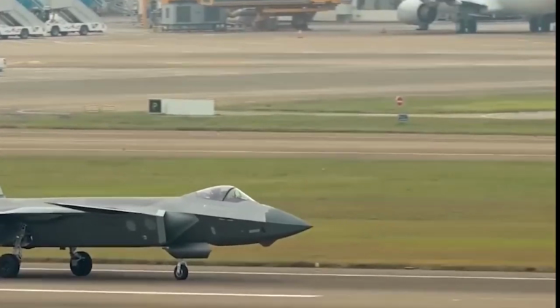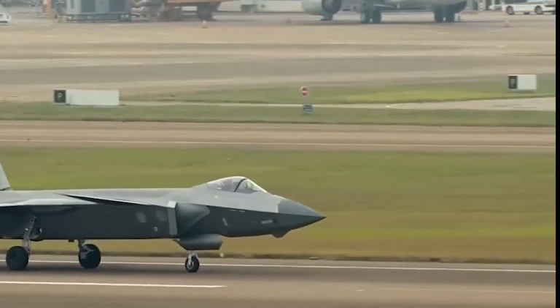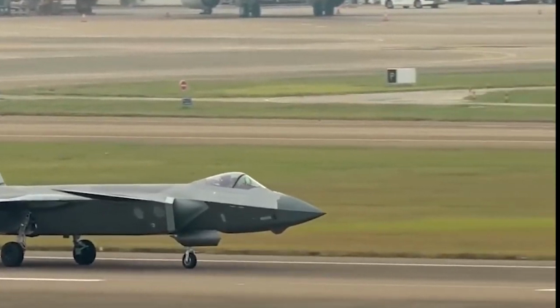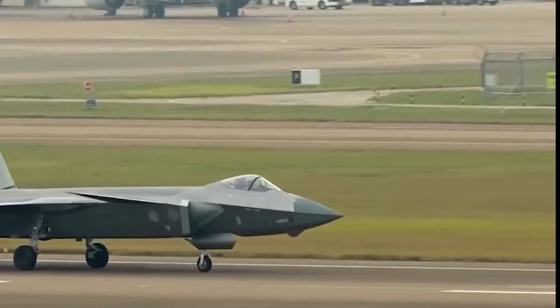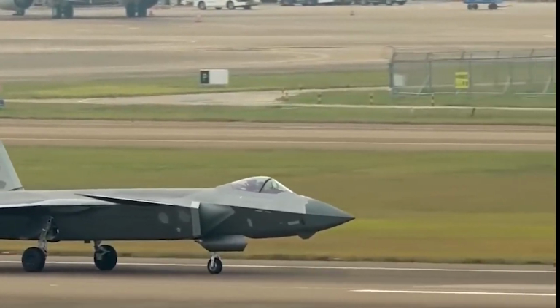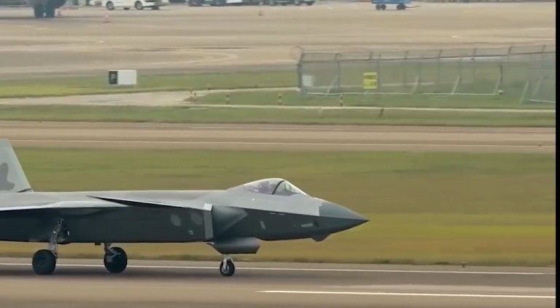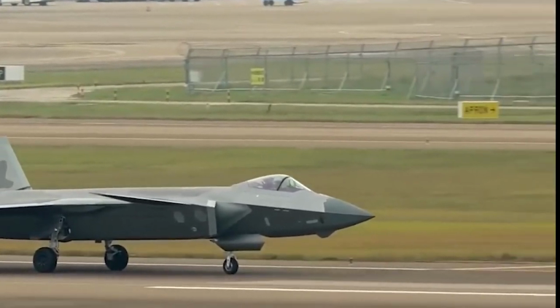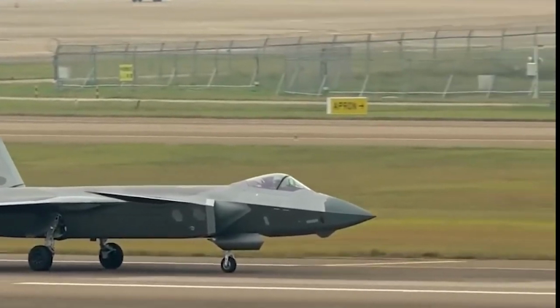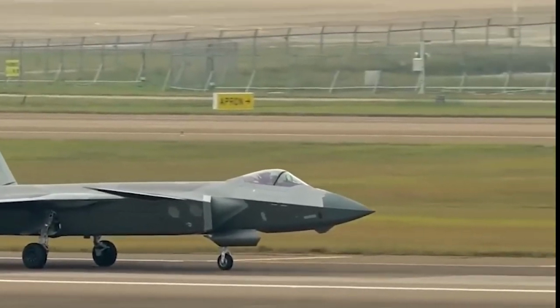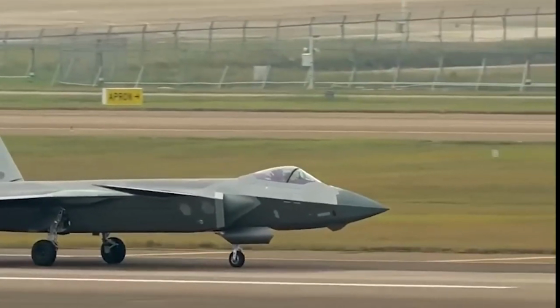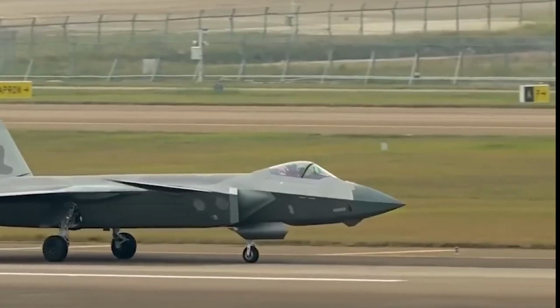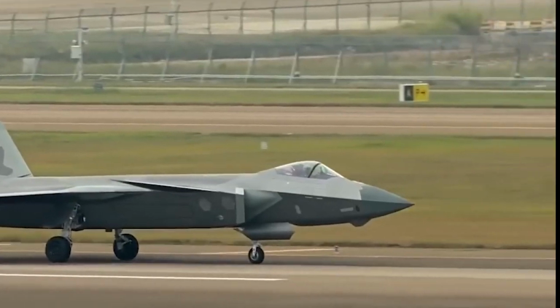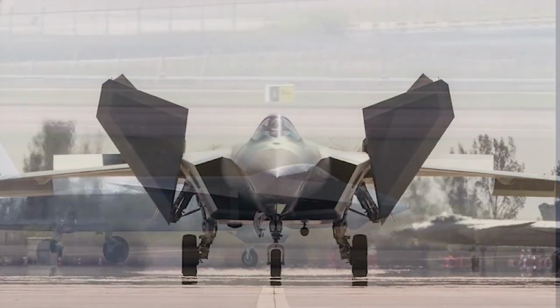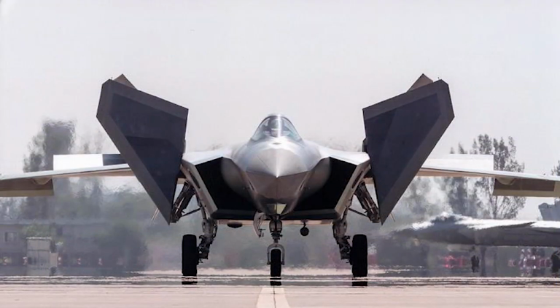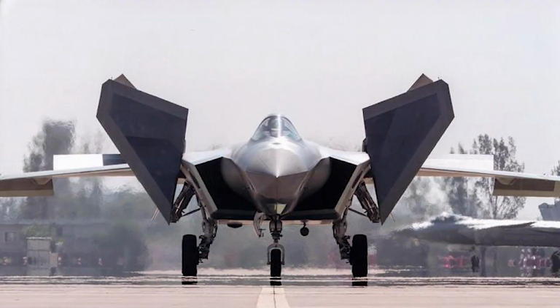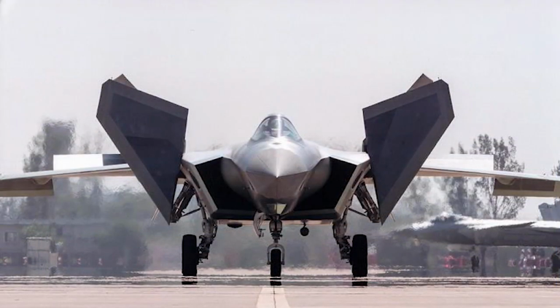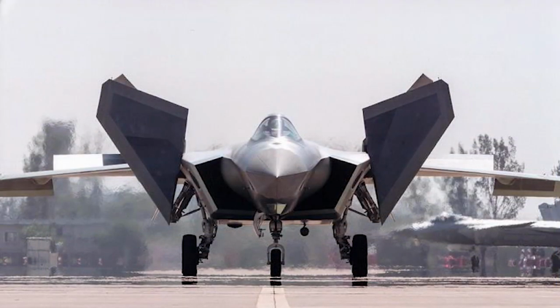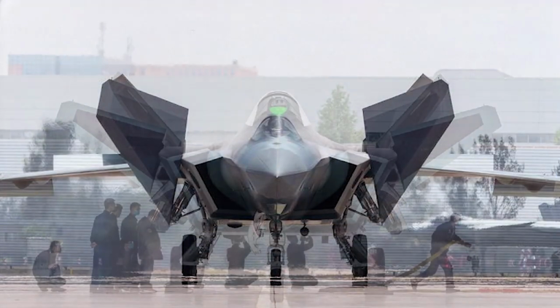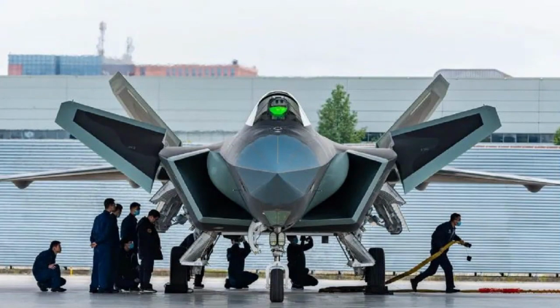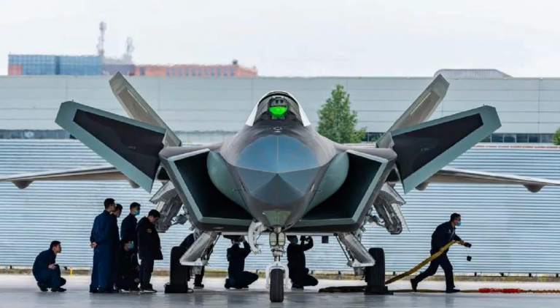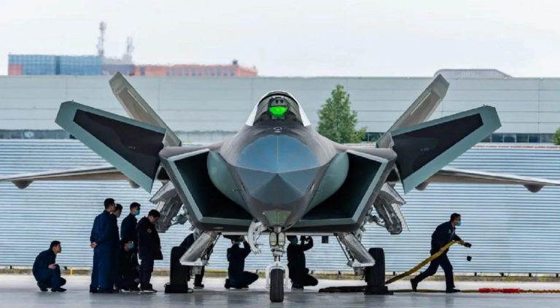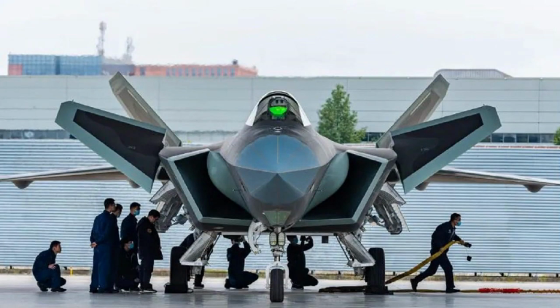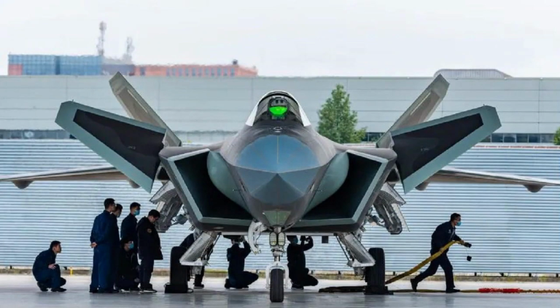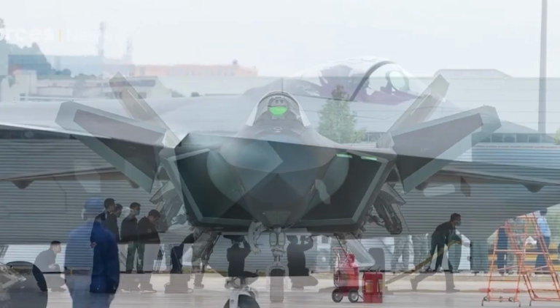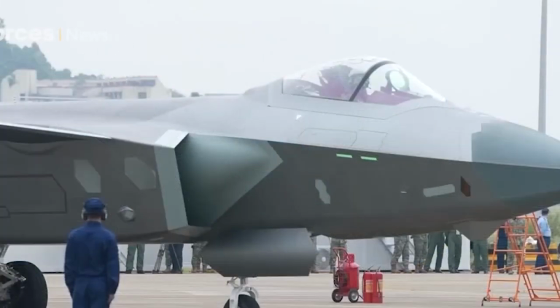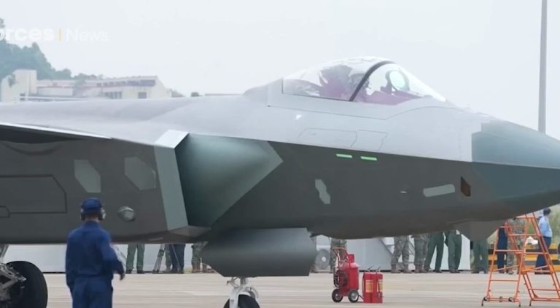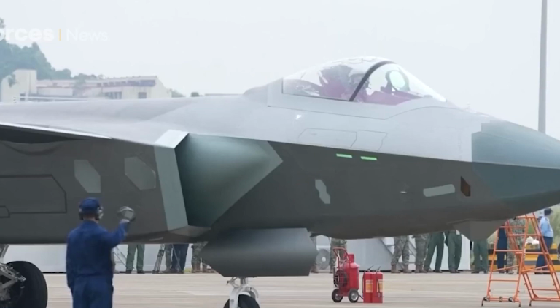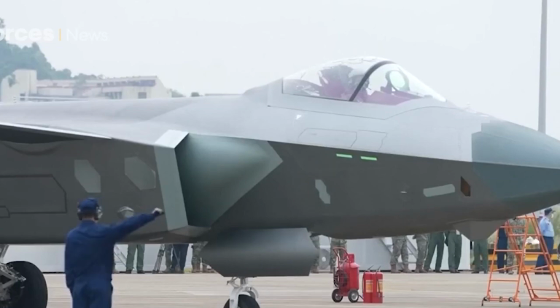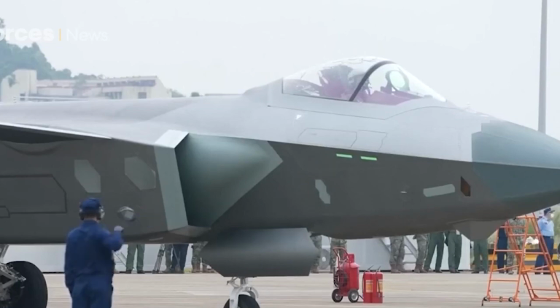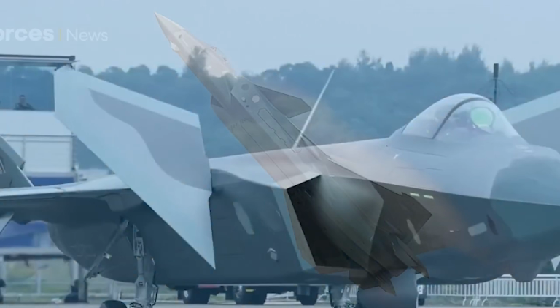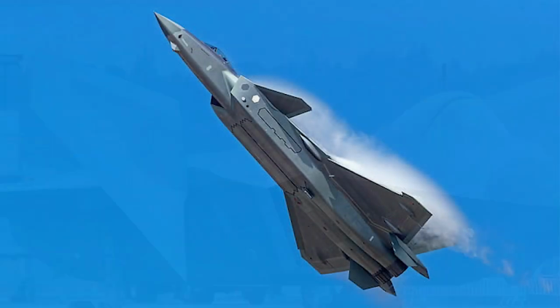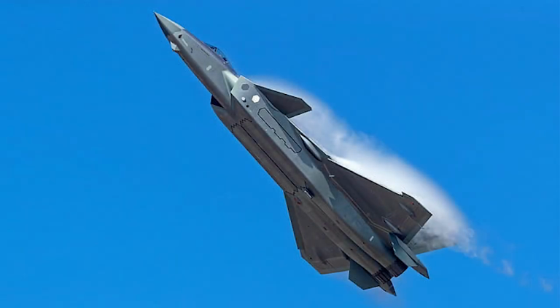J-20 fighters will be performing in the coming Chinese Air Force official air show in Chongqing City. Please subscribe to my channel to receive the latest video clips and updates from this air show.